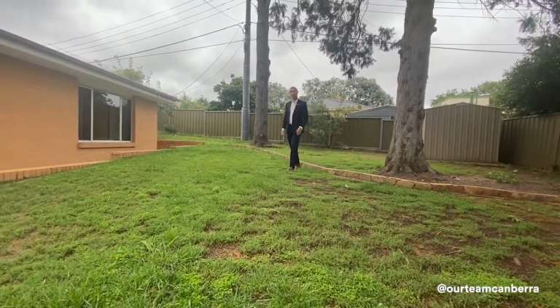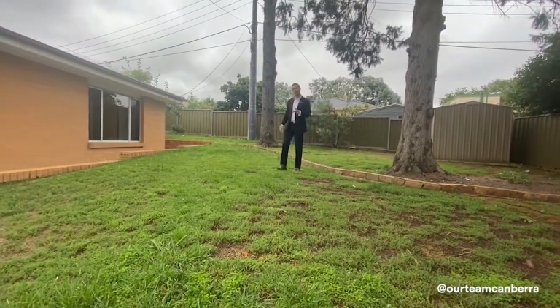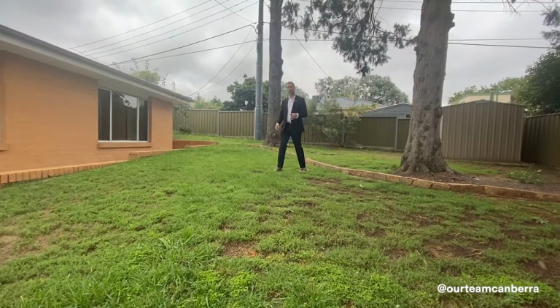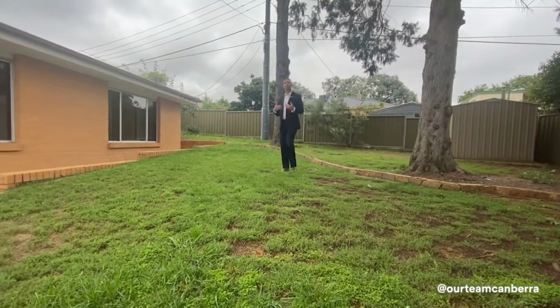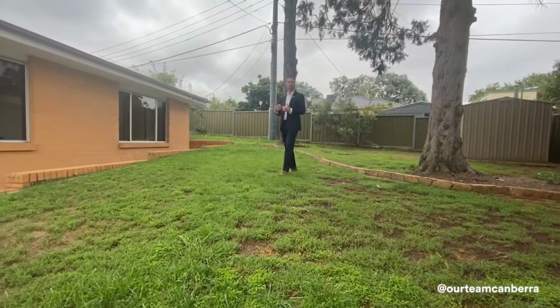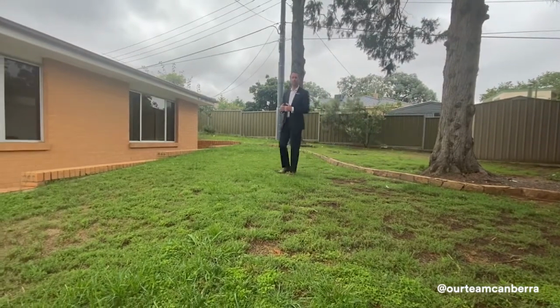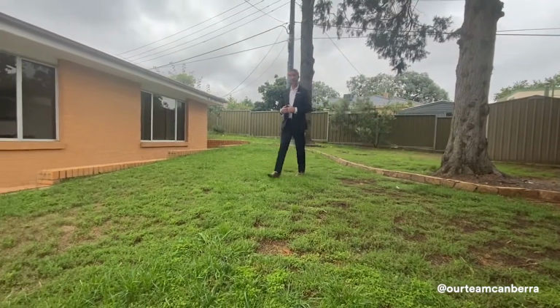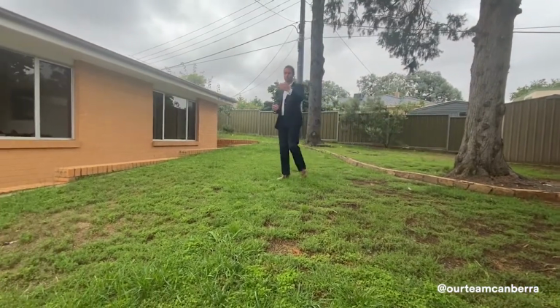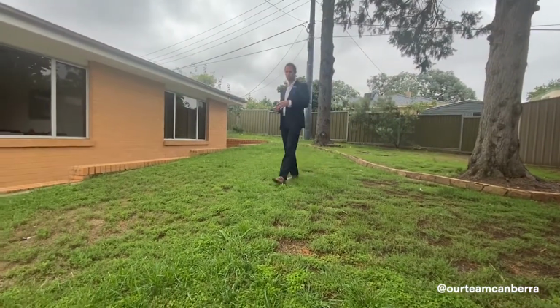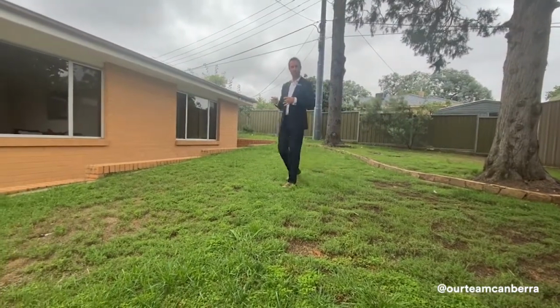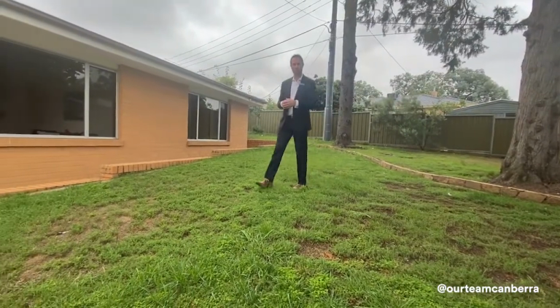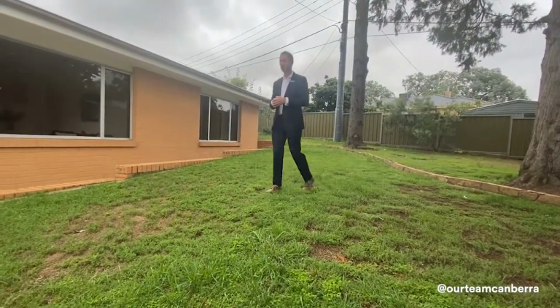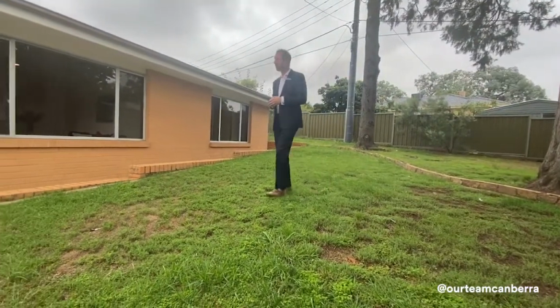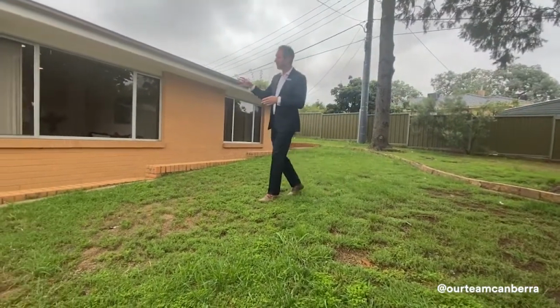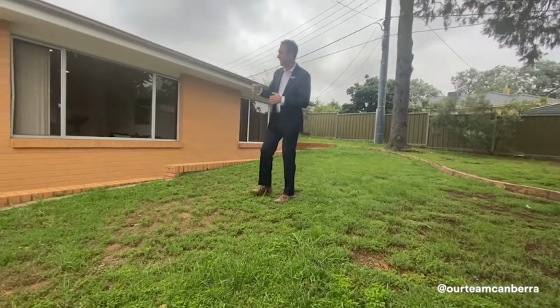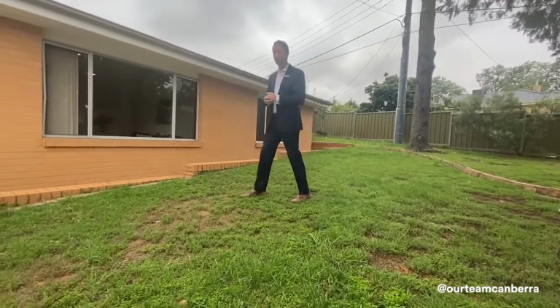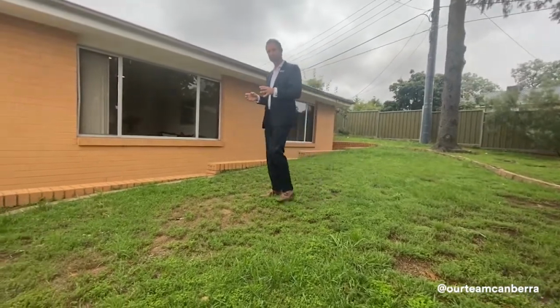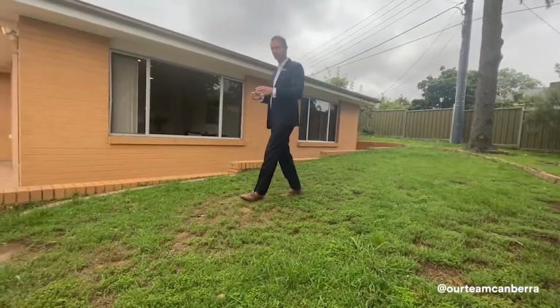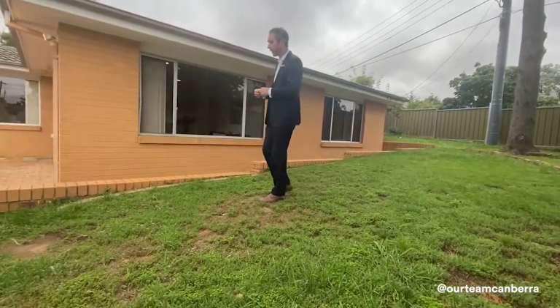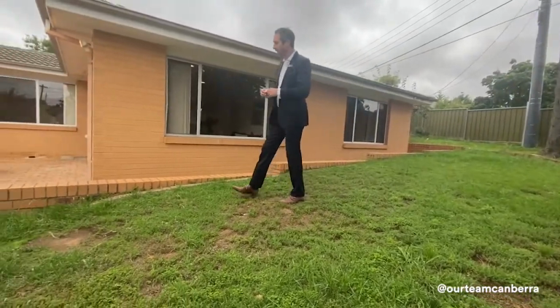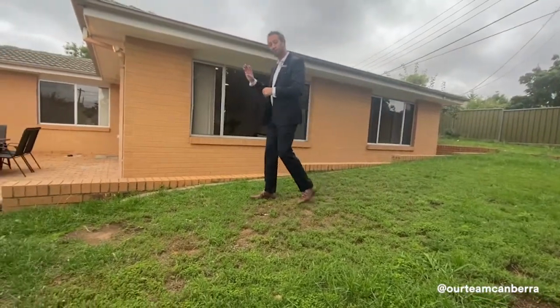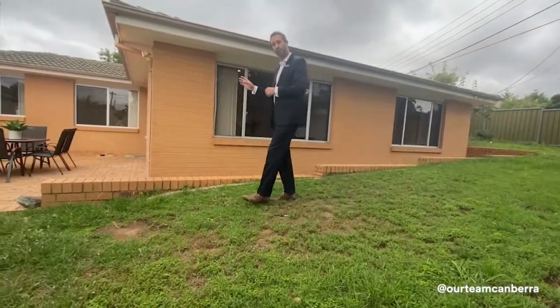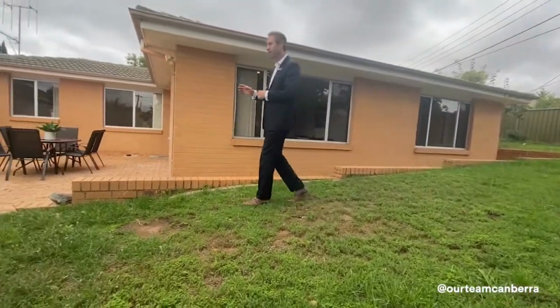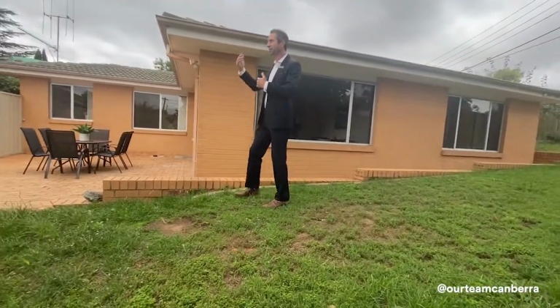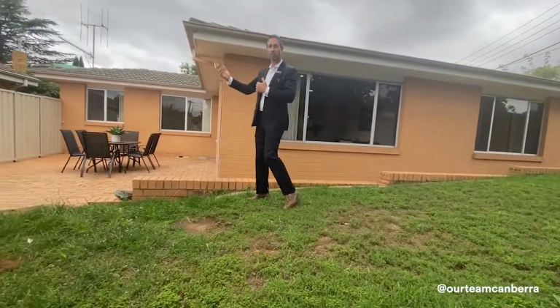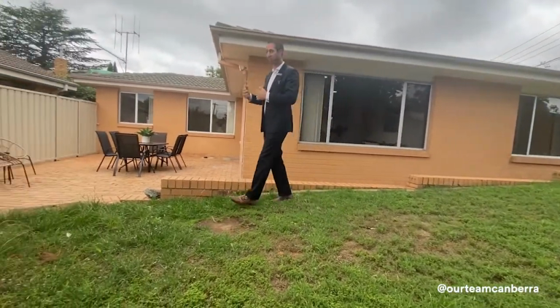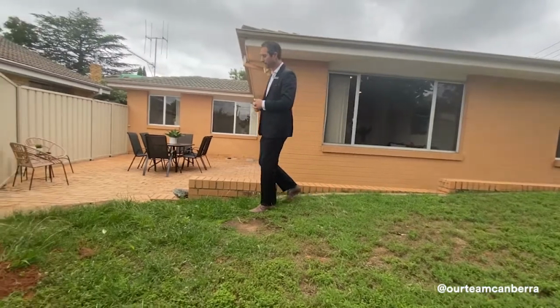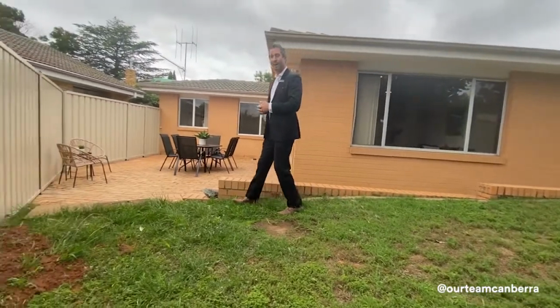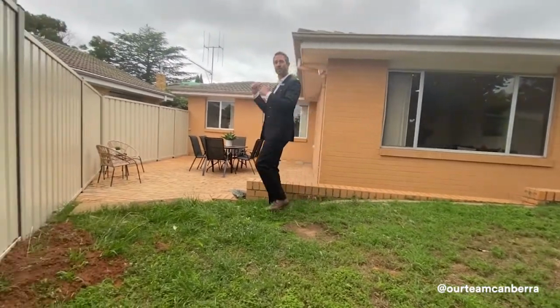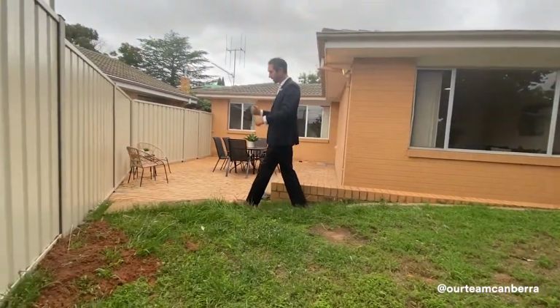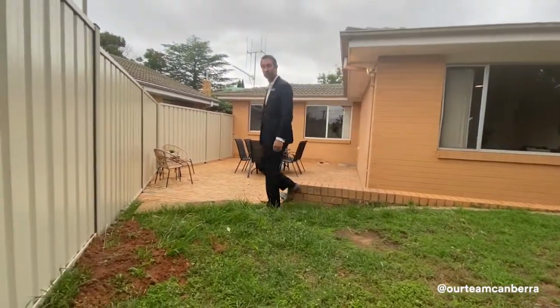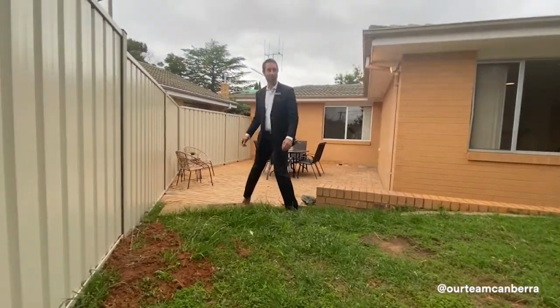This is classed as a dual occupancy, which means there are two properties on the one block in title. But this house, built about 22 years ago, is completely freestanding and separated from the front house, and set back off the street as well.